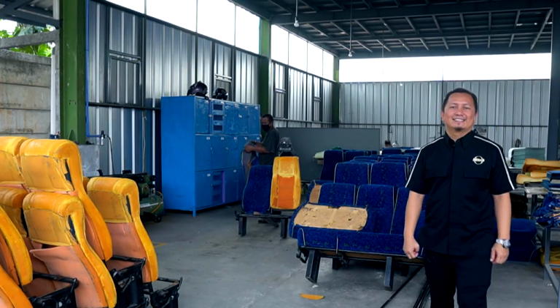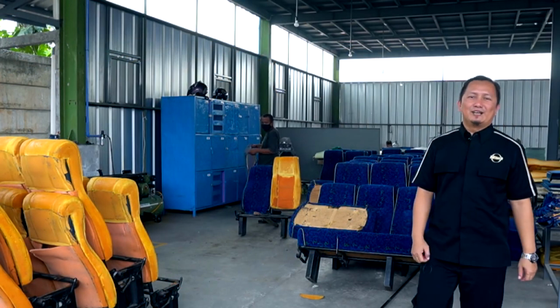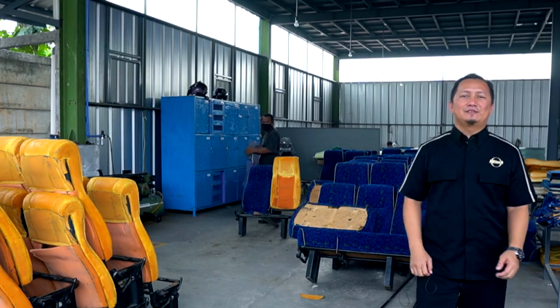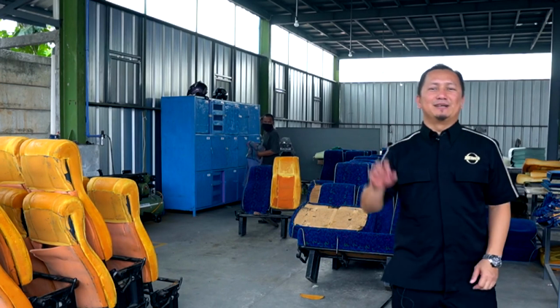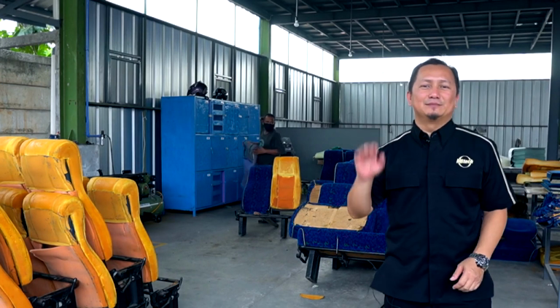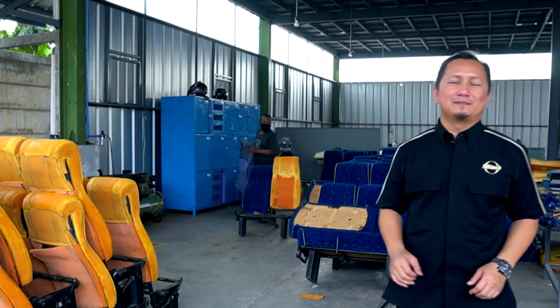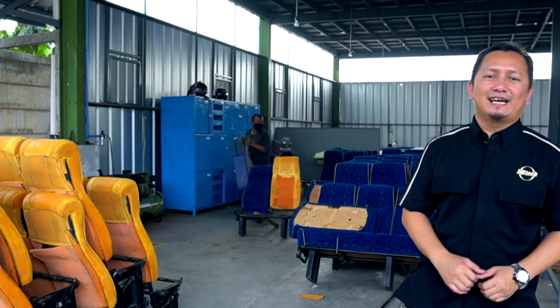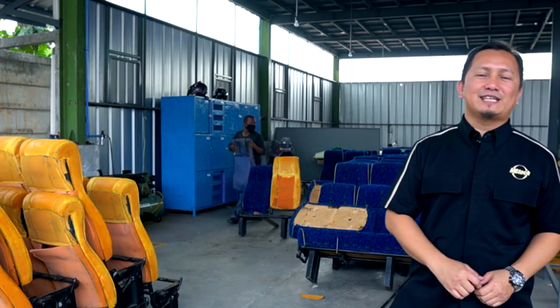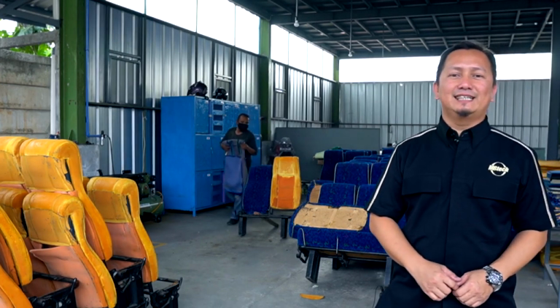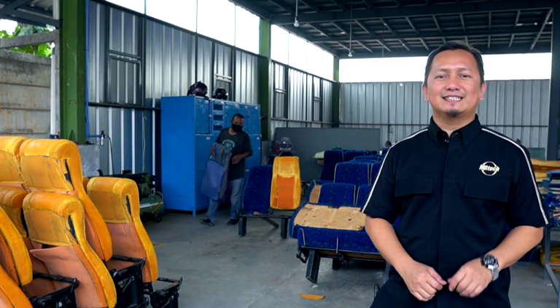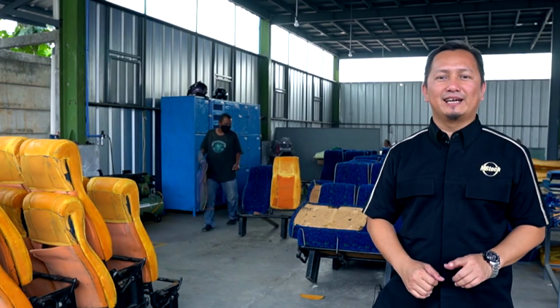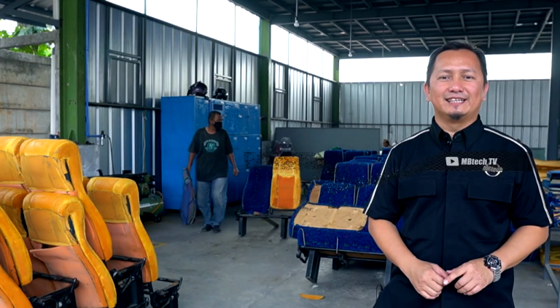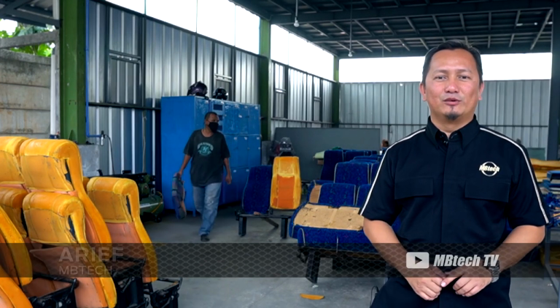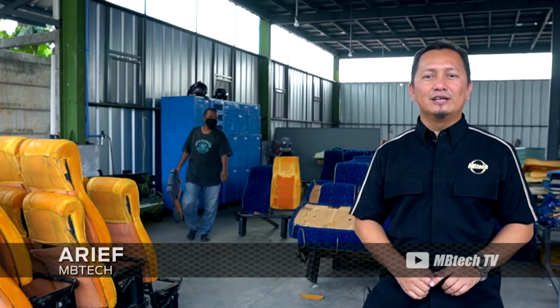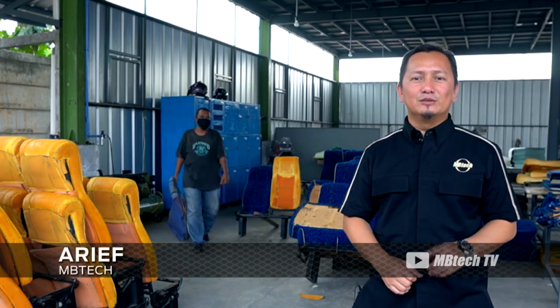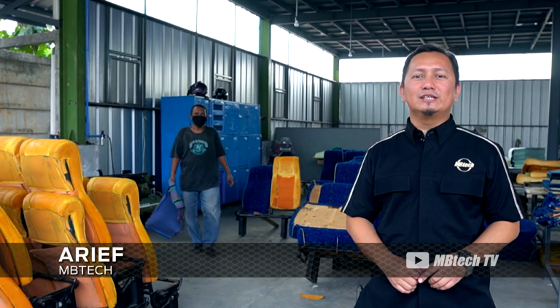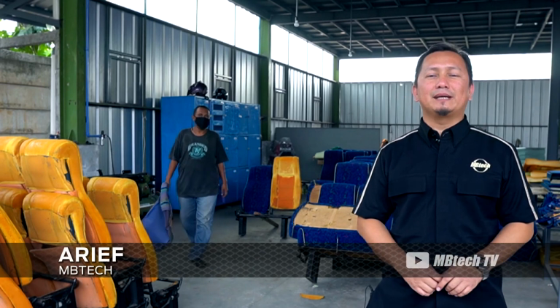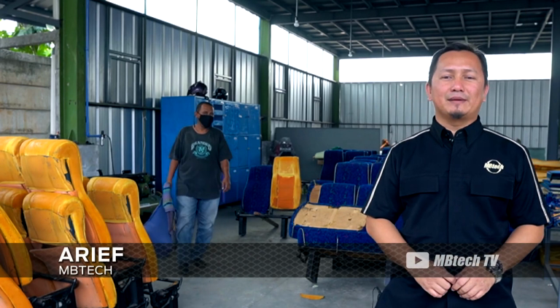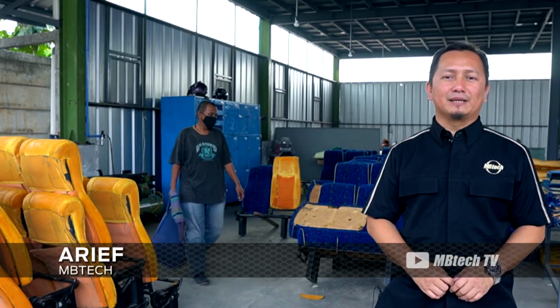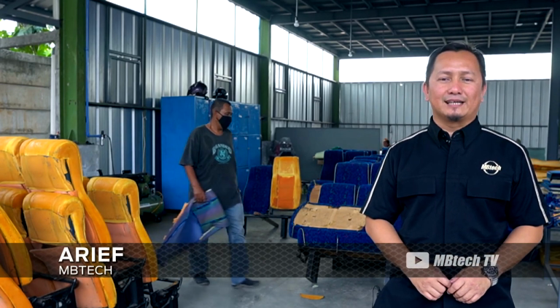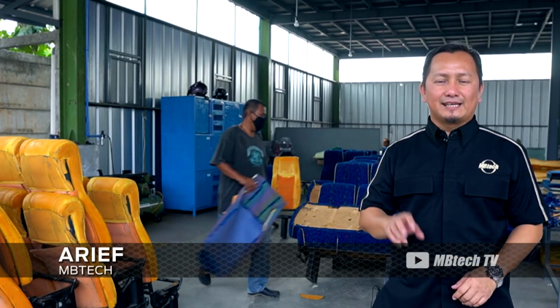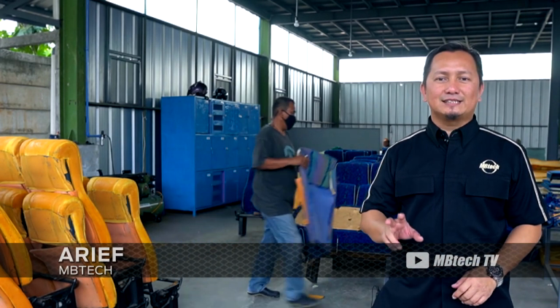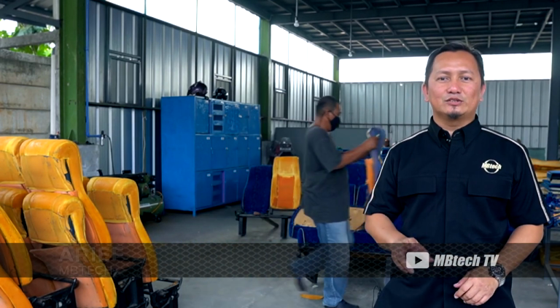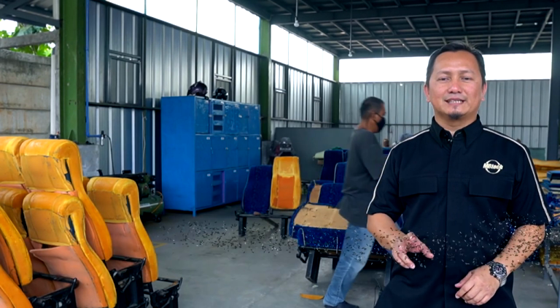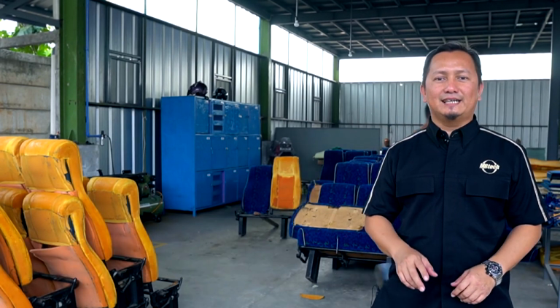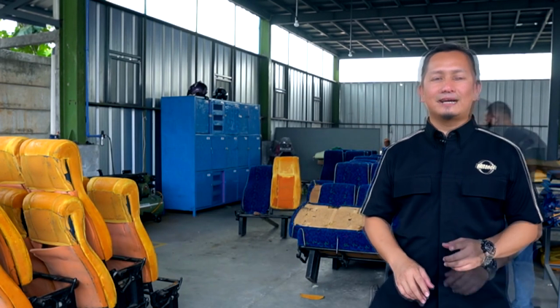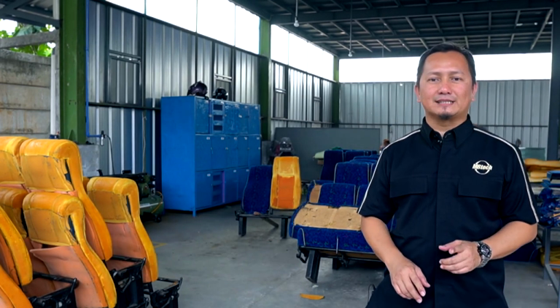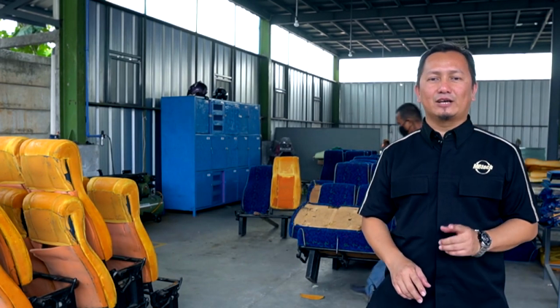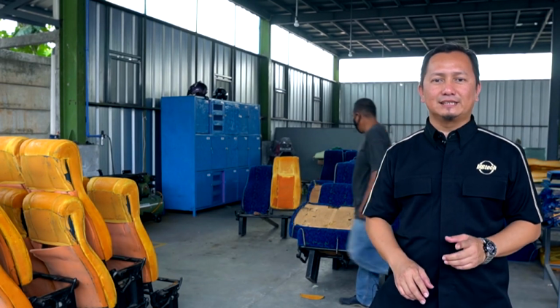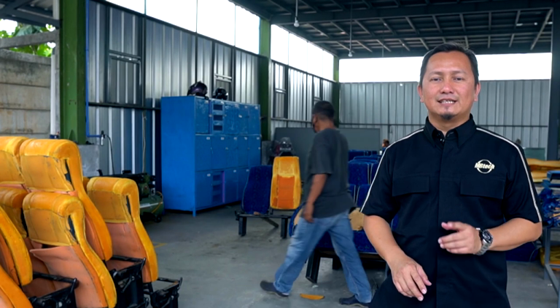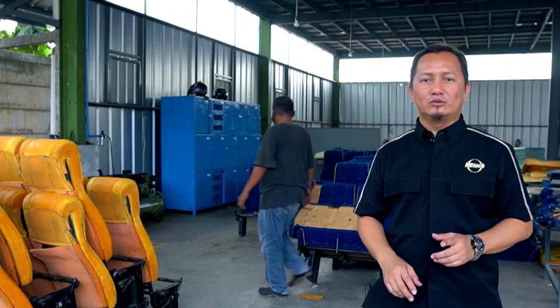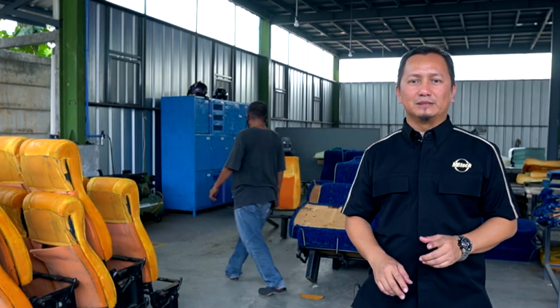Halo PT Klovers, kembali bertemu bersama saya Arief. Saat ini saya sedang berada di daerah Bogor mengunjungi PT Megapilar yang secara khusus mengerjakan reparasi dan rekondisi jog untuk bus.